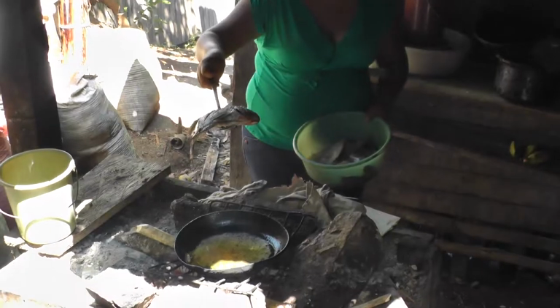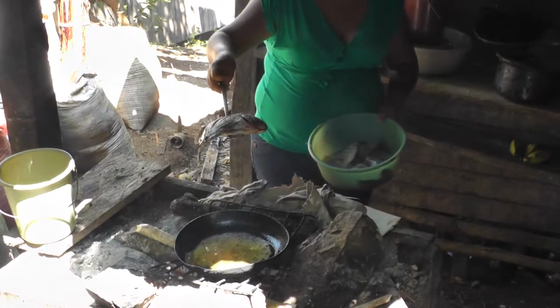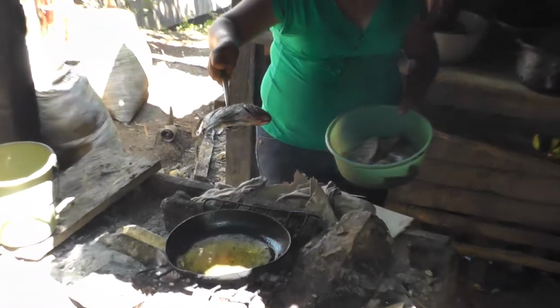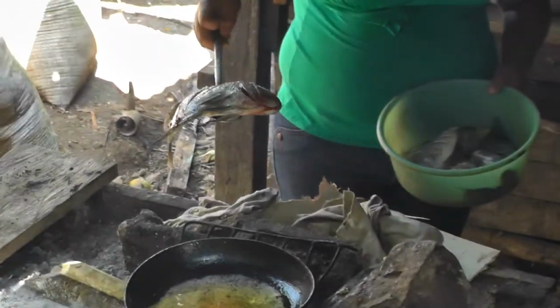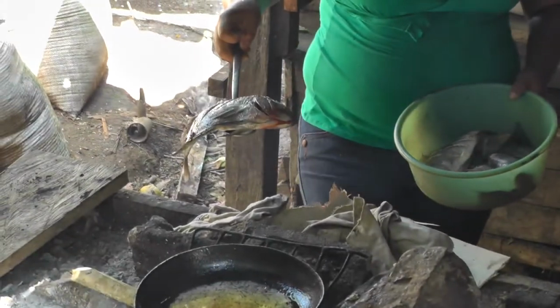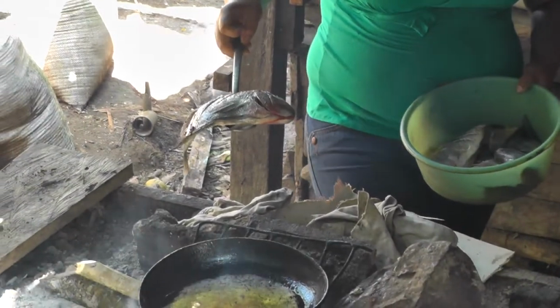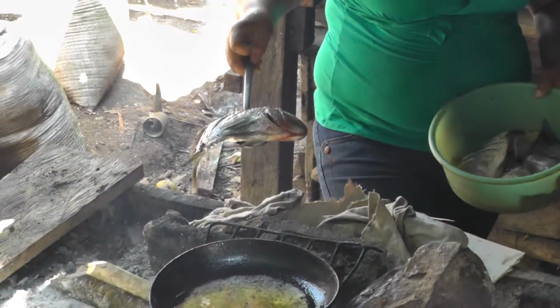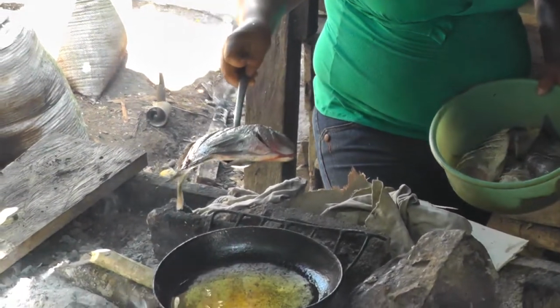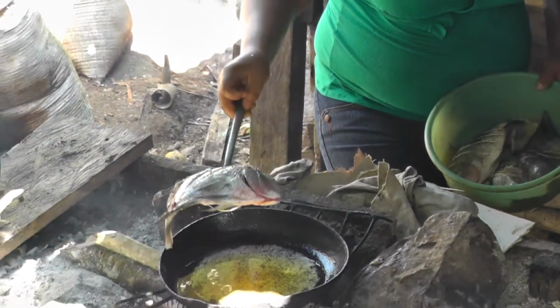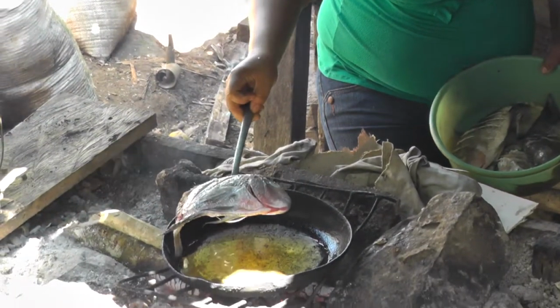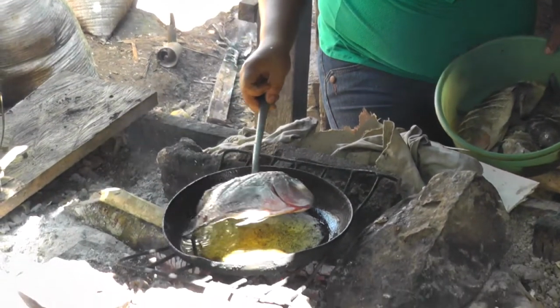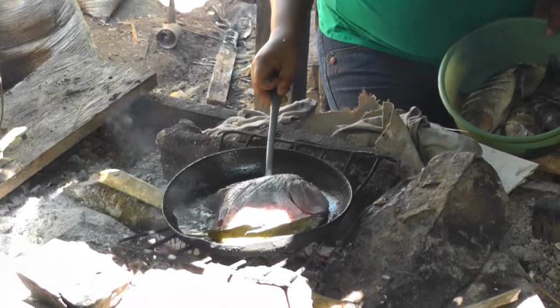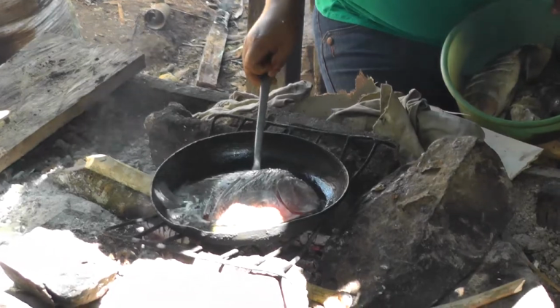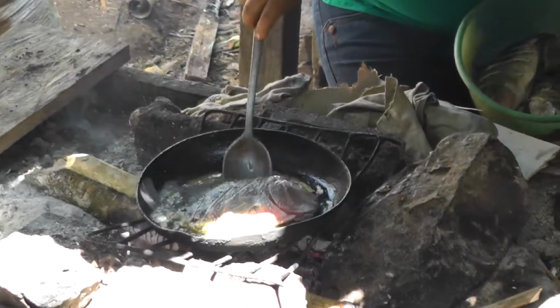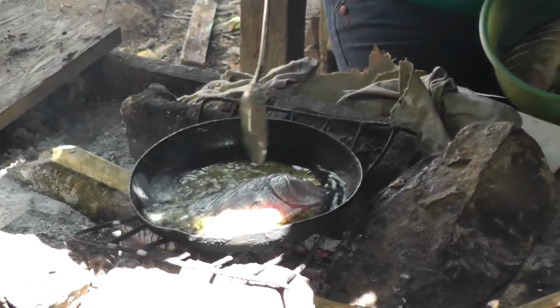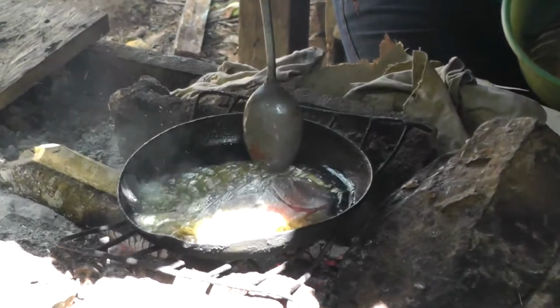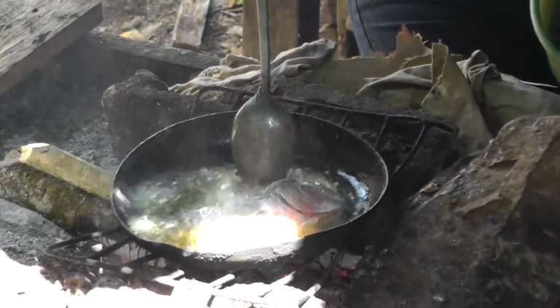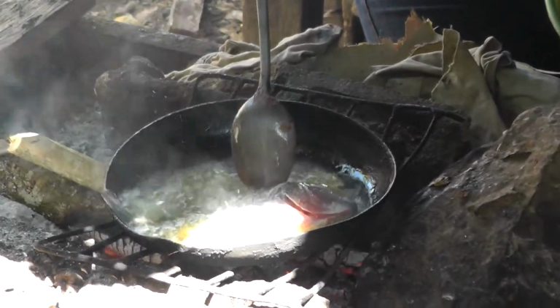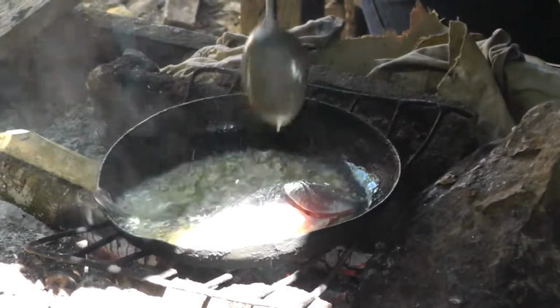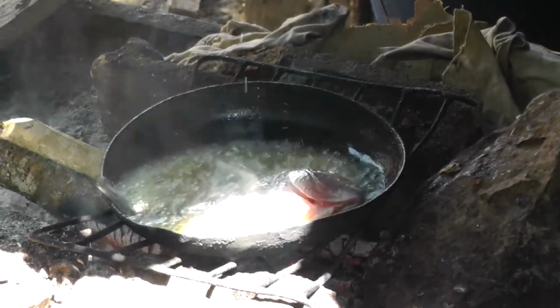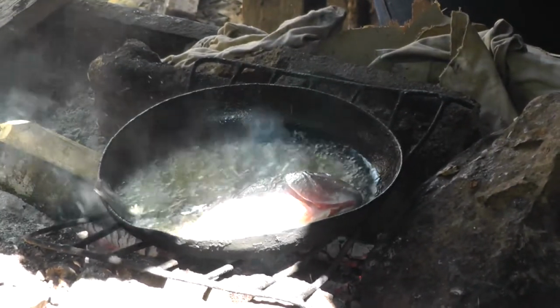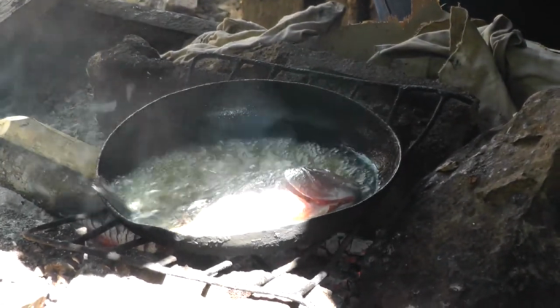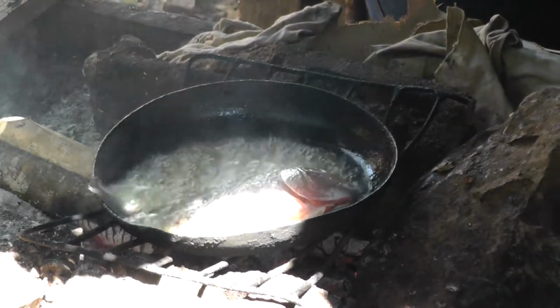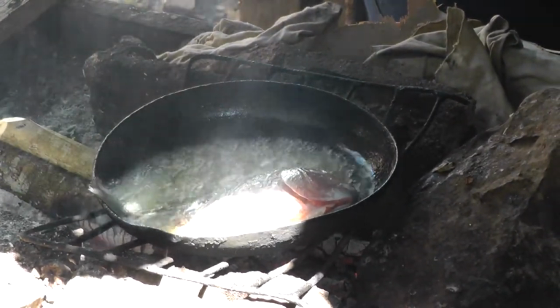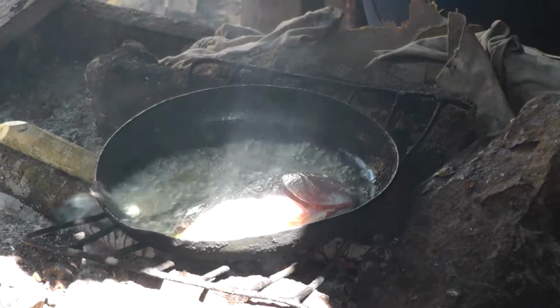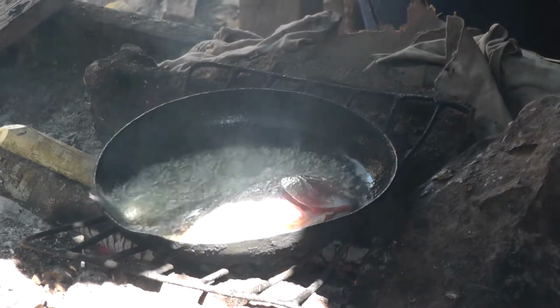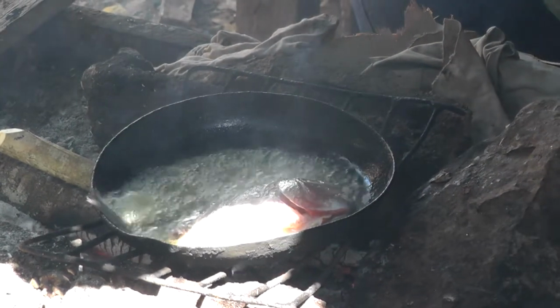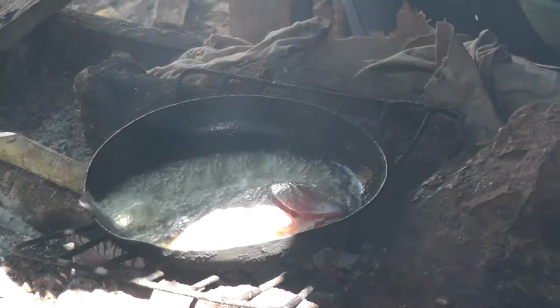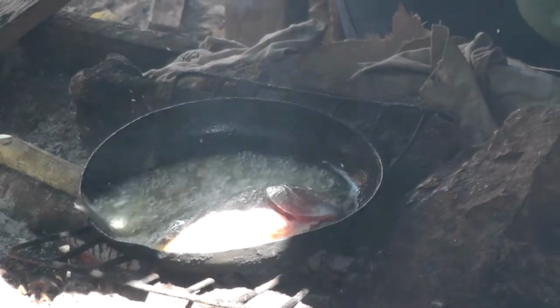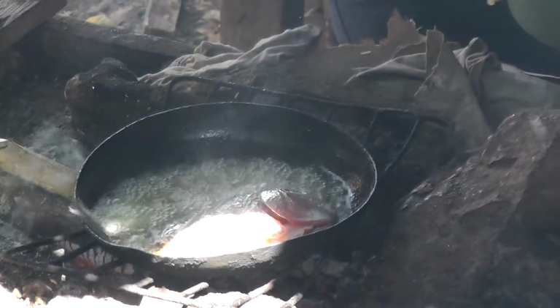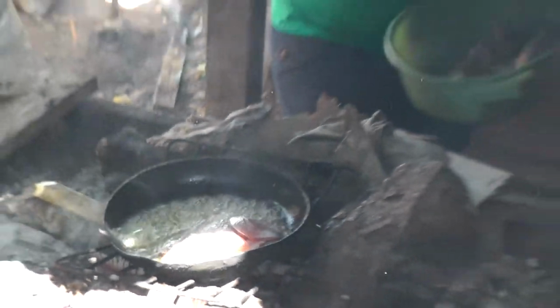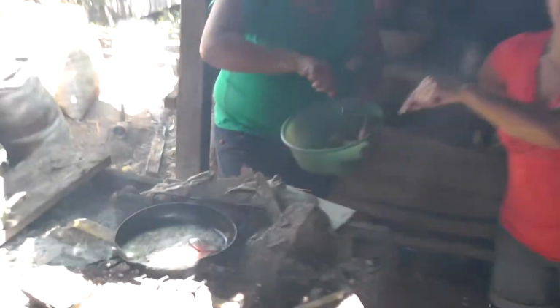Si, ya. Take a little. Este mojara cooking now, frying.